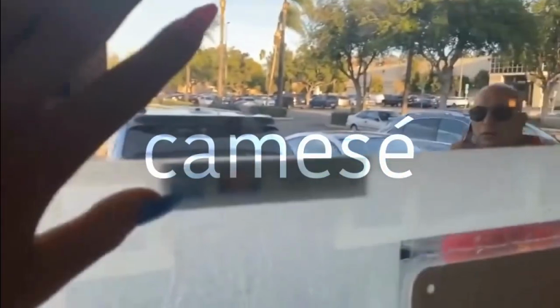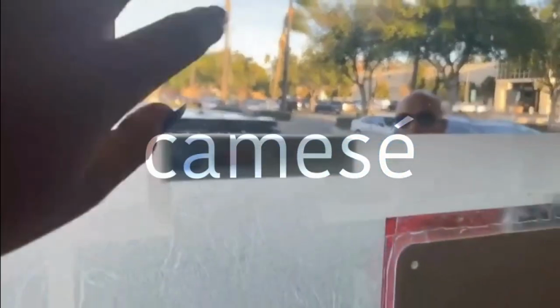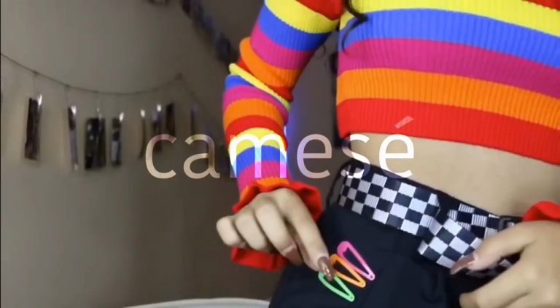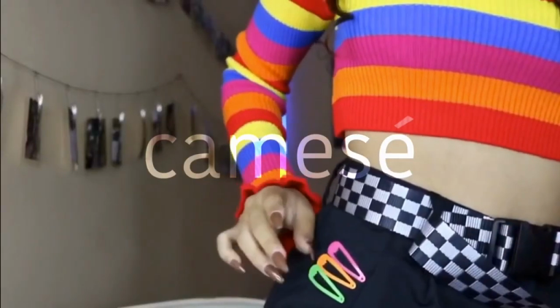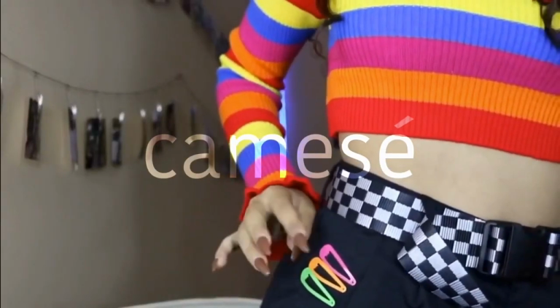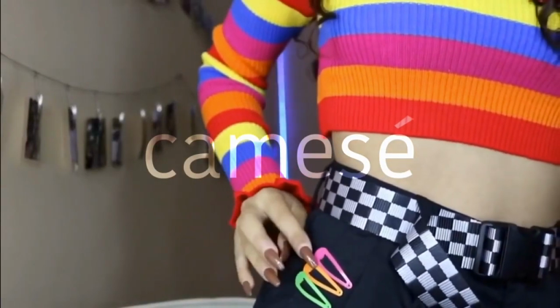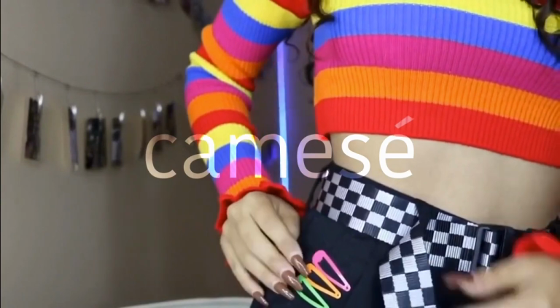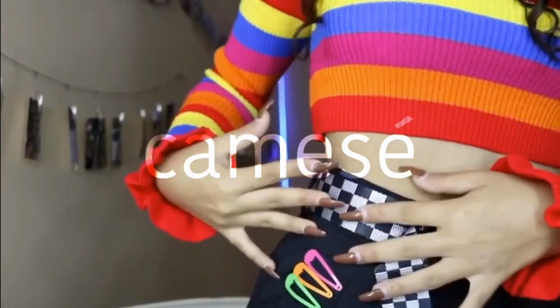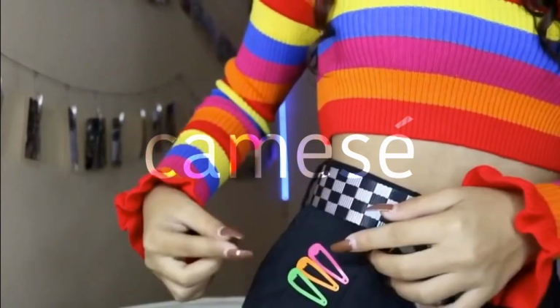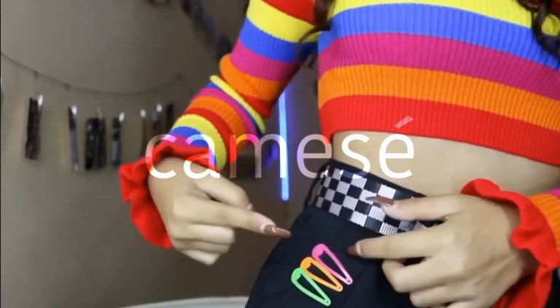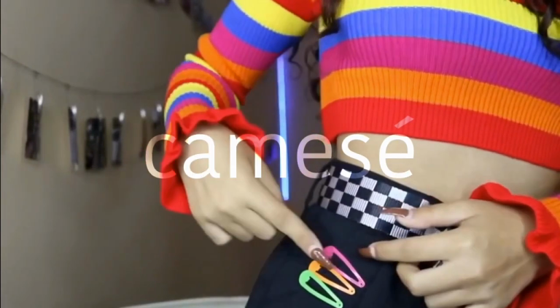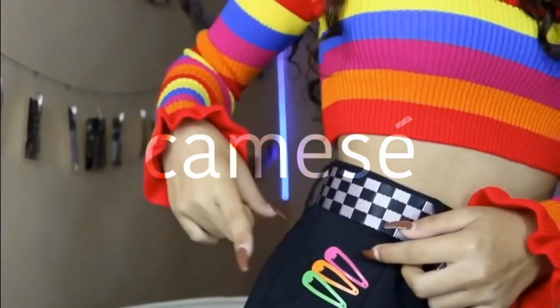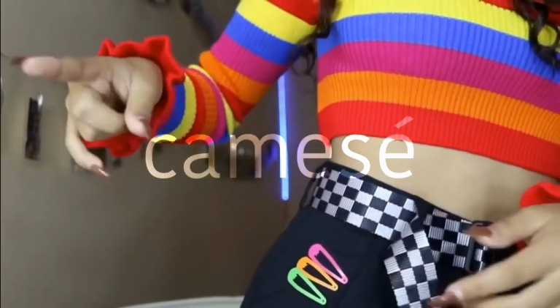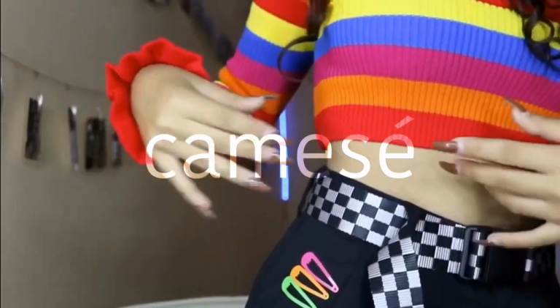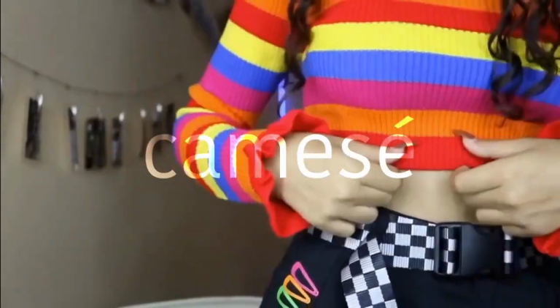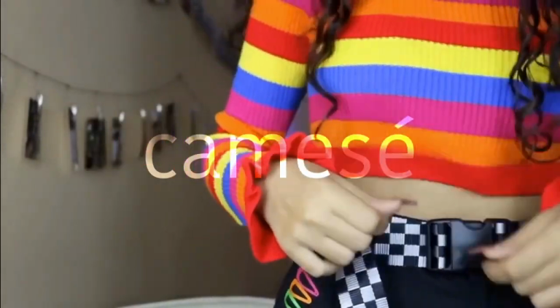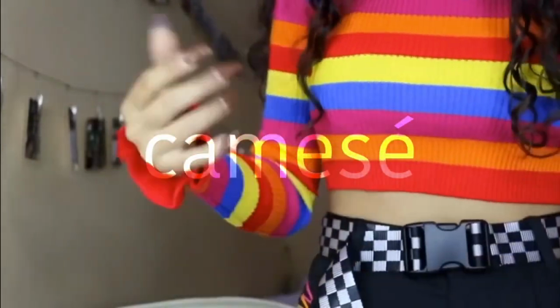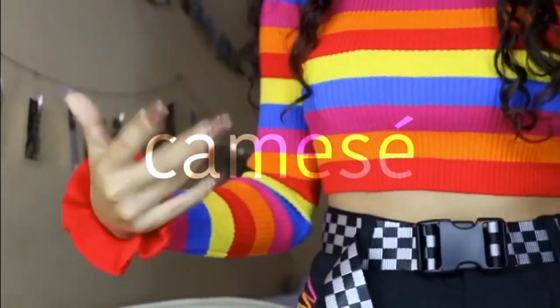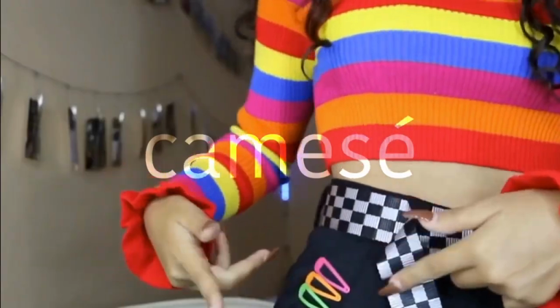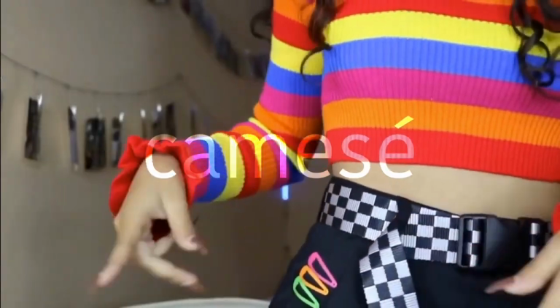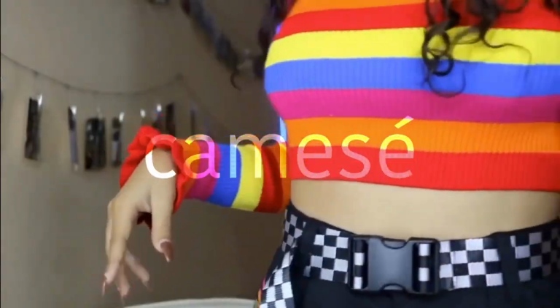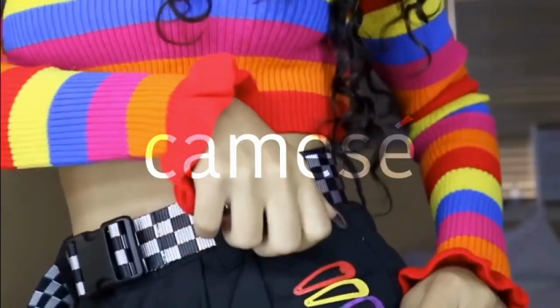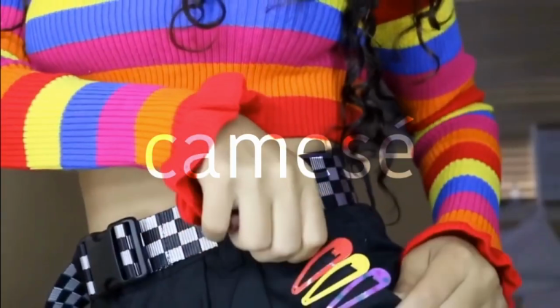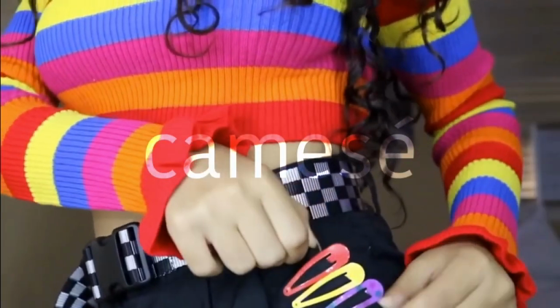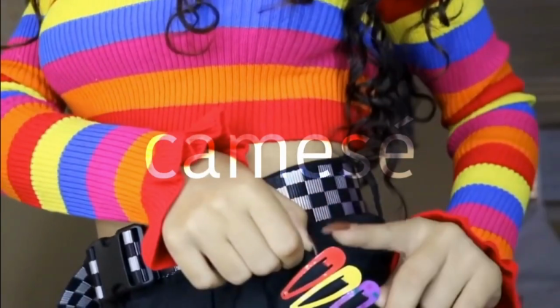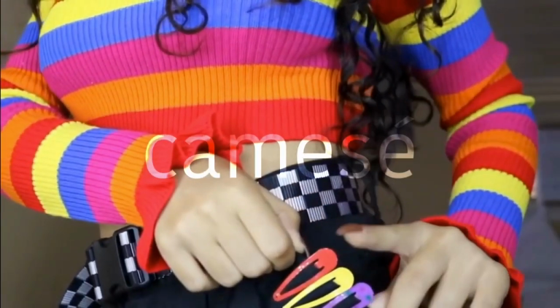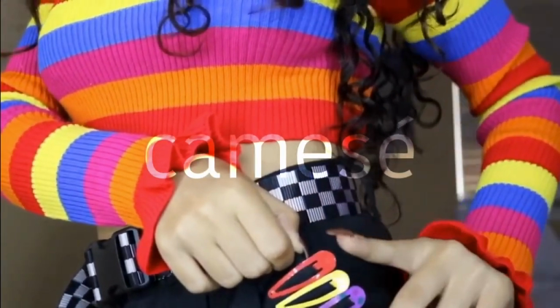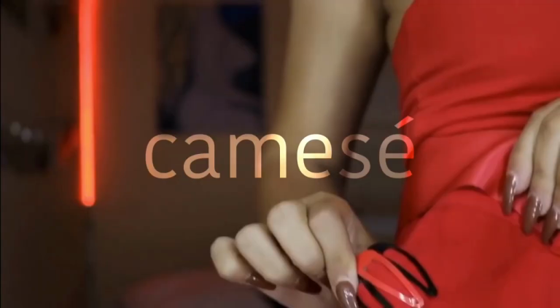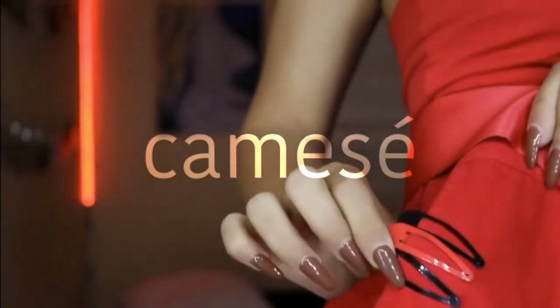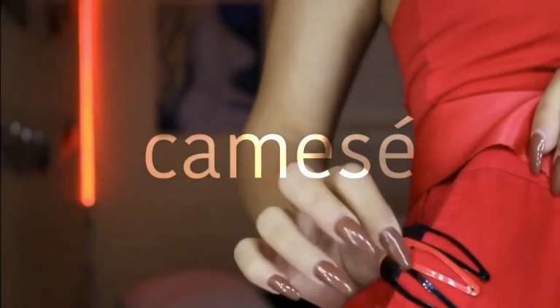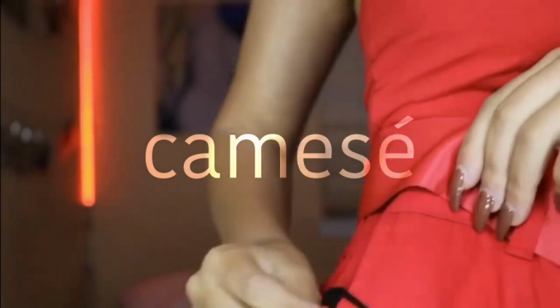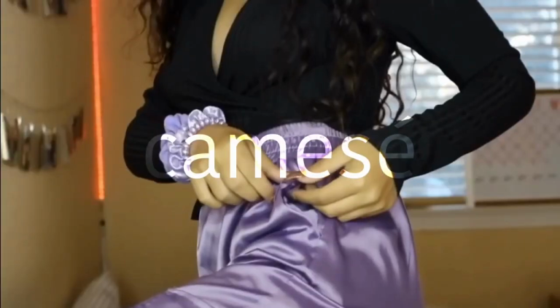I have my barrettes on this side to match my shirt — pink, orange, green — except there's no green on here, just to match my butterfly clip barrettes. On this side: red, yellow, purple. I'm gonna match my barrettes.